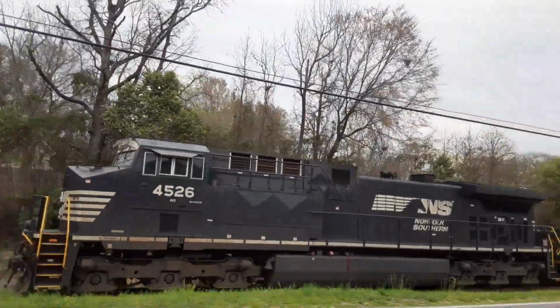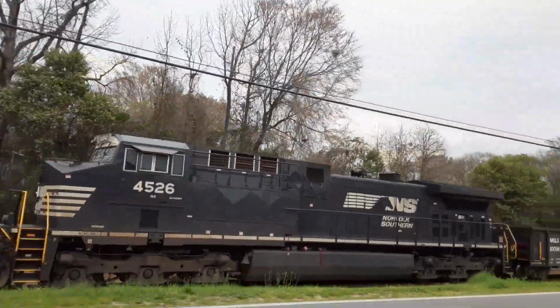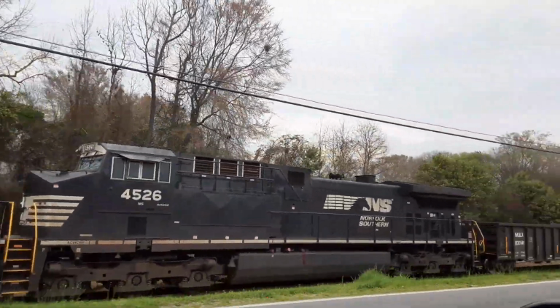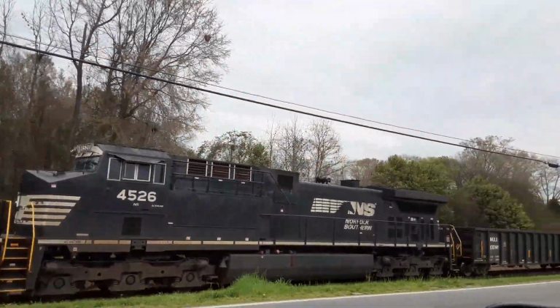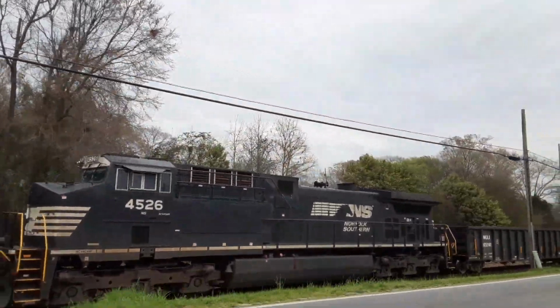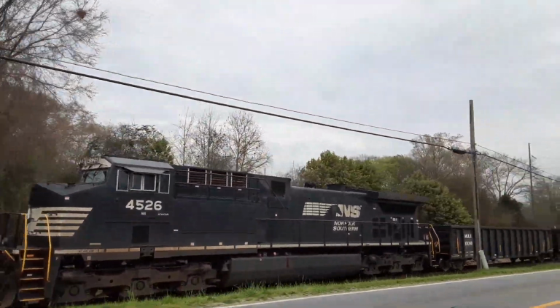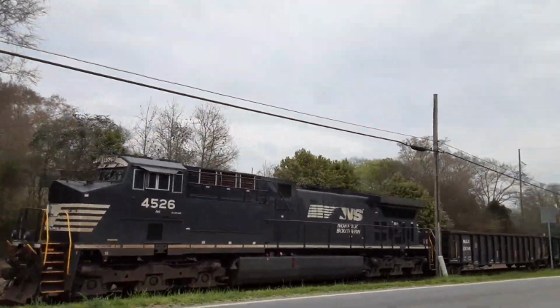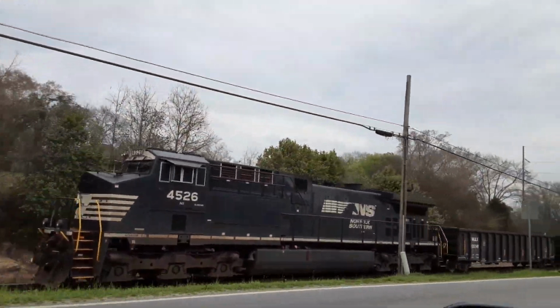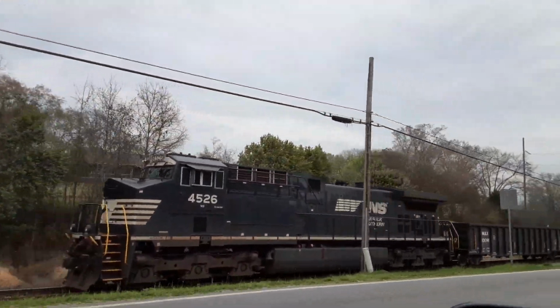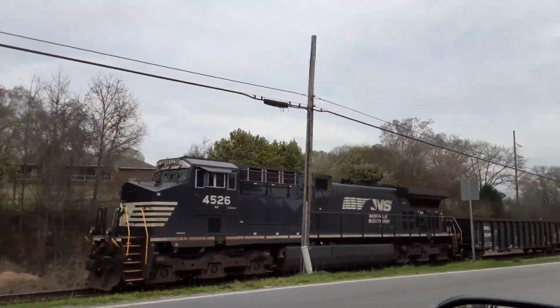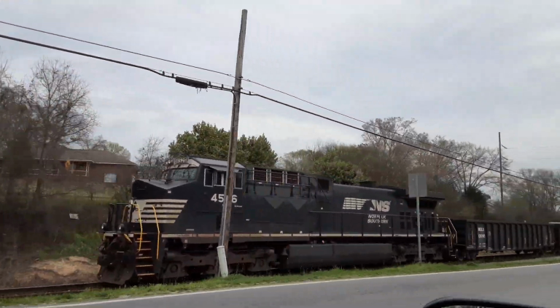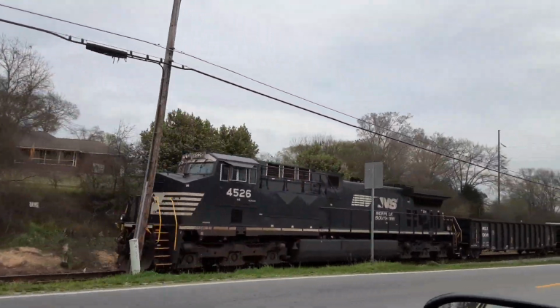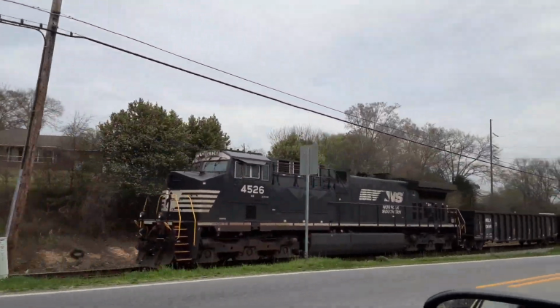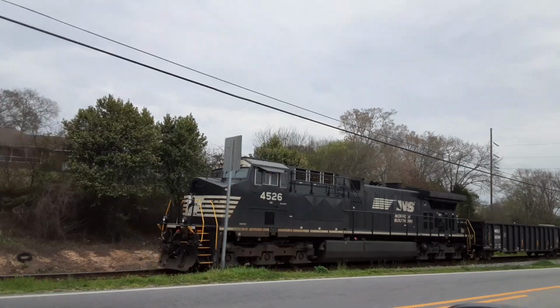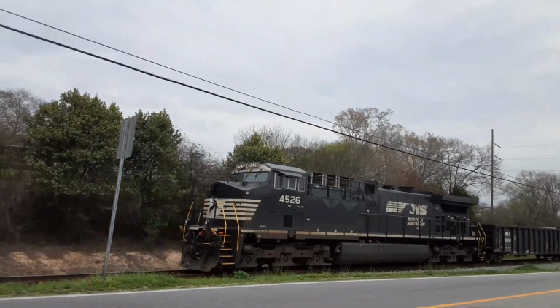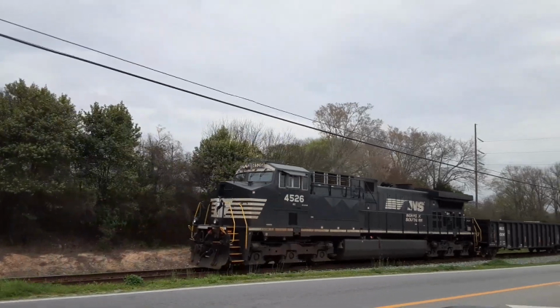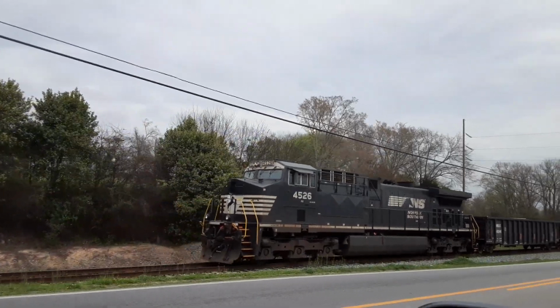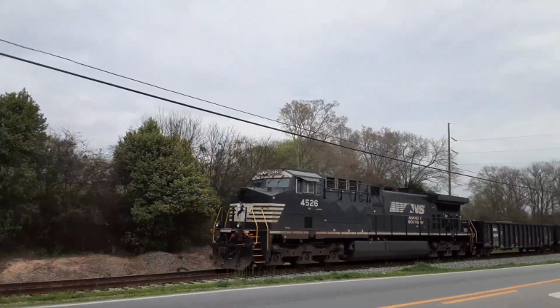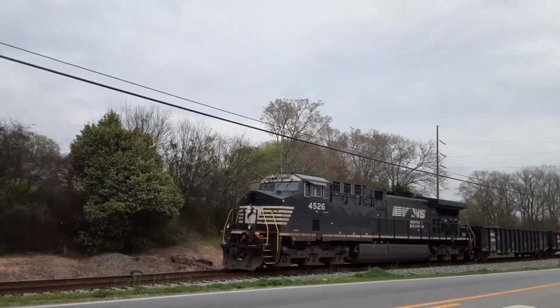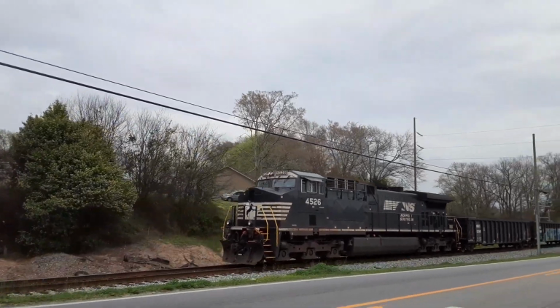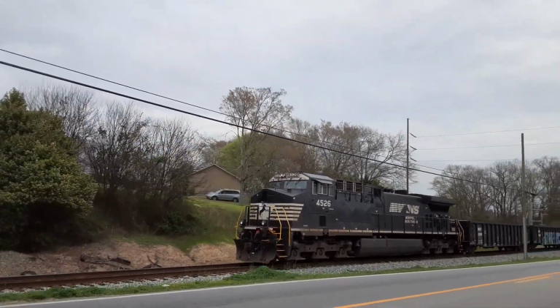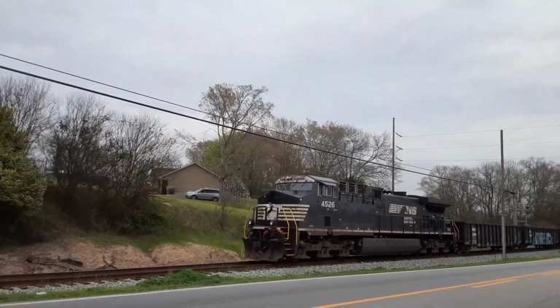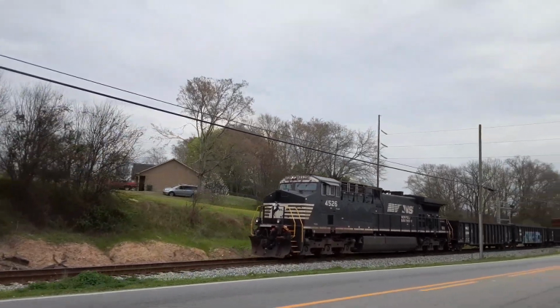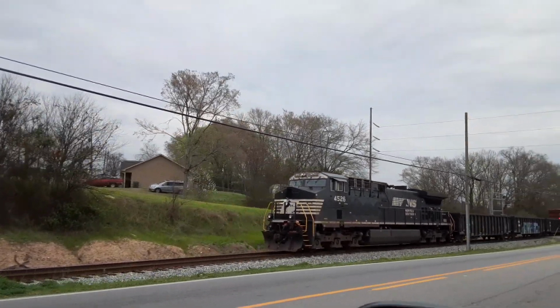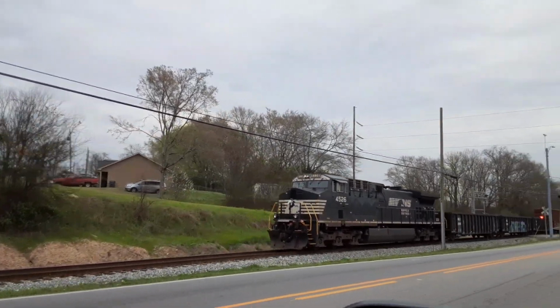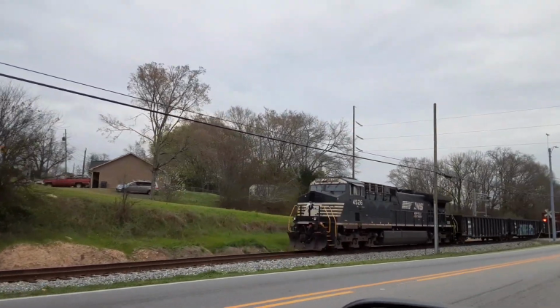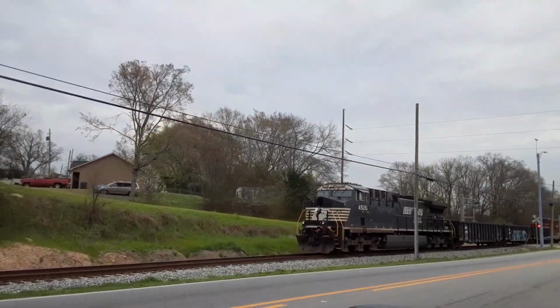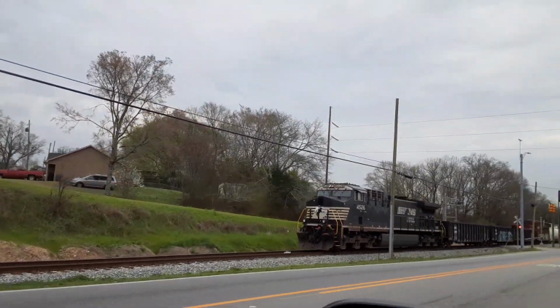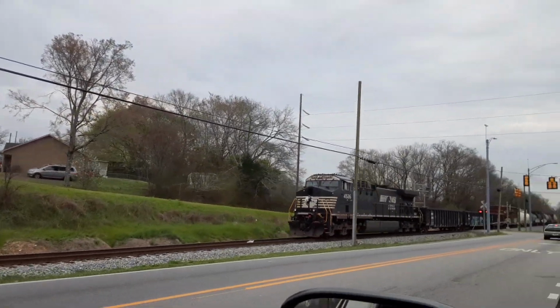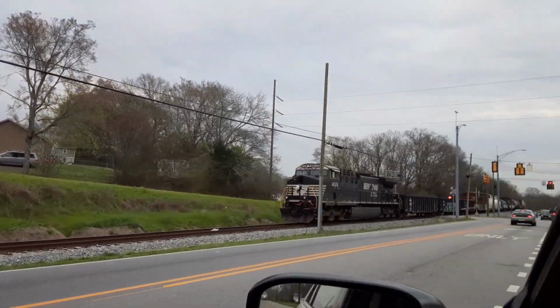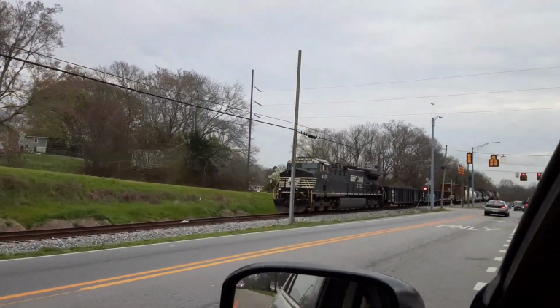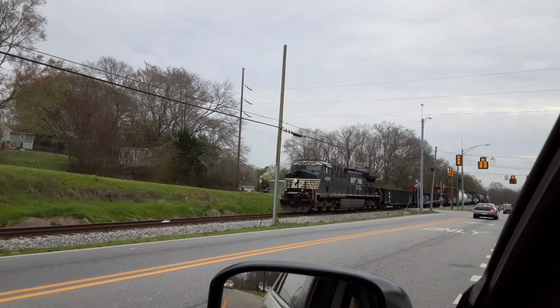It's heading into Columbus, Georgia. Look at that — an unmanned remote engine, possibly.